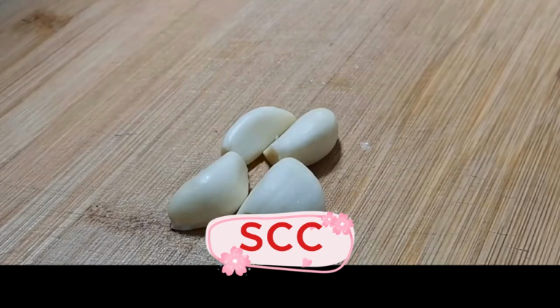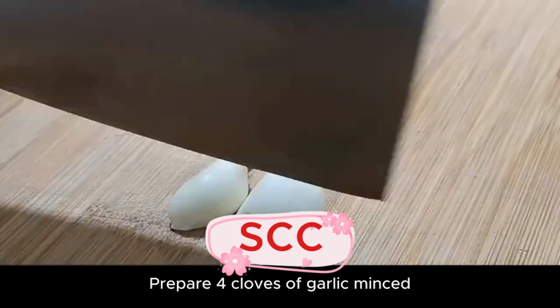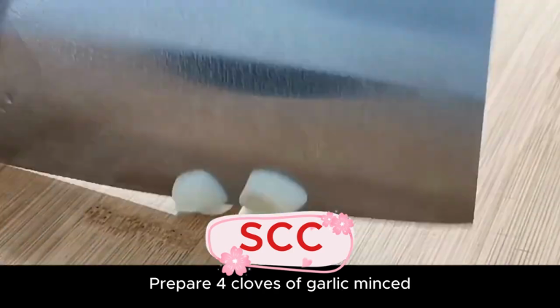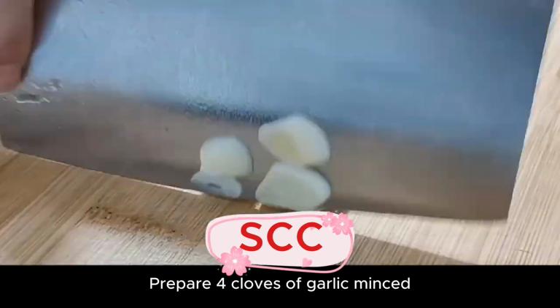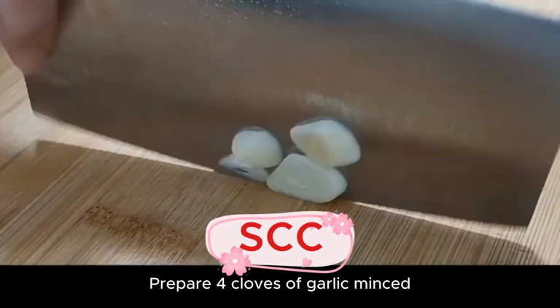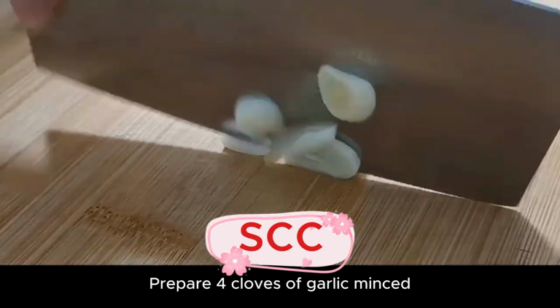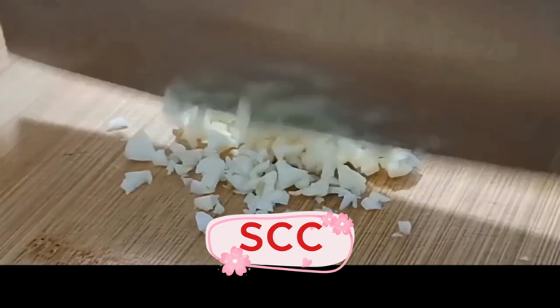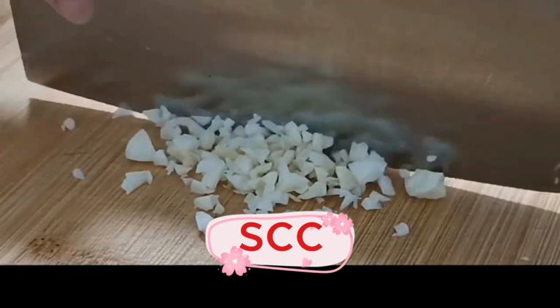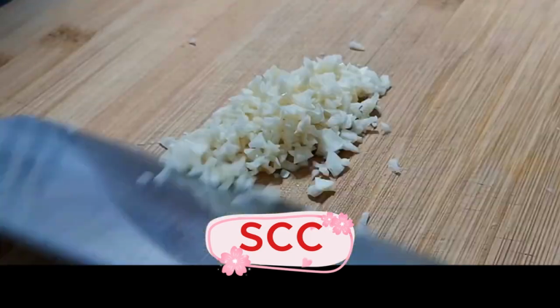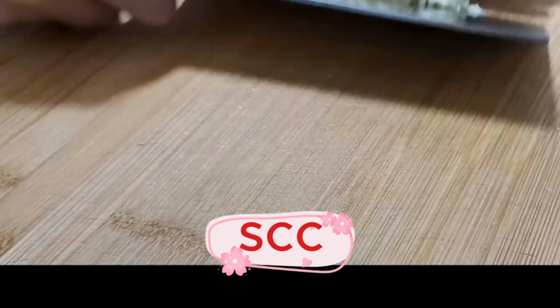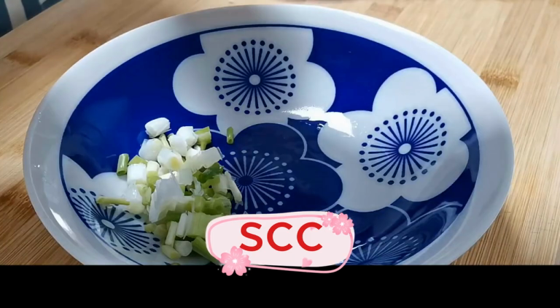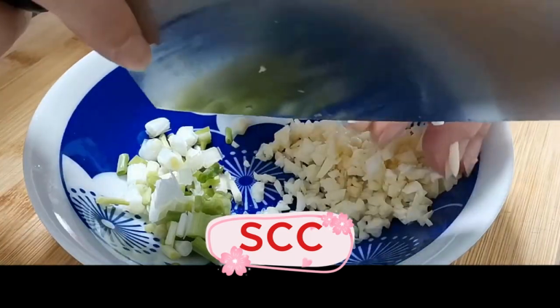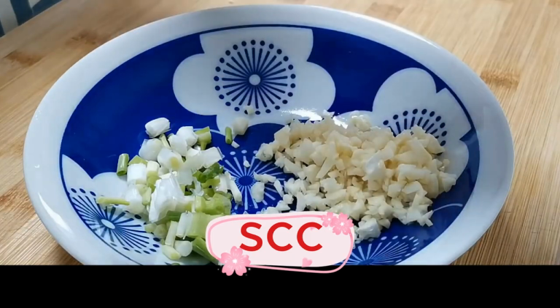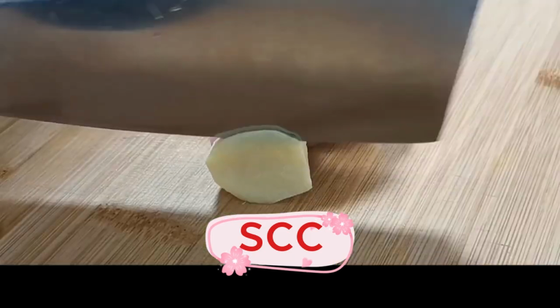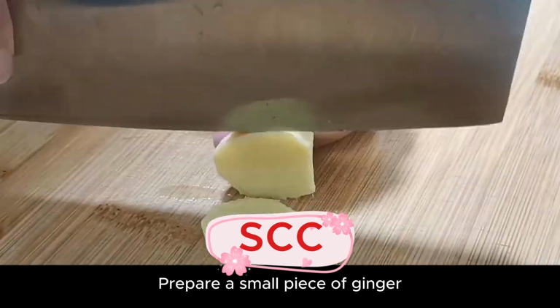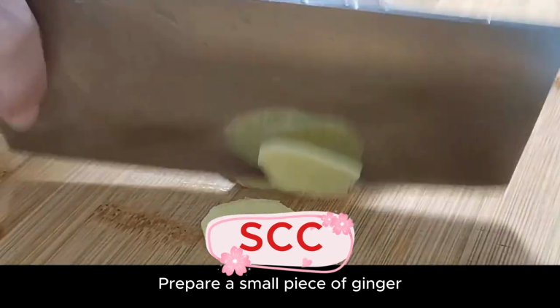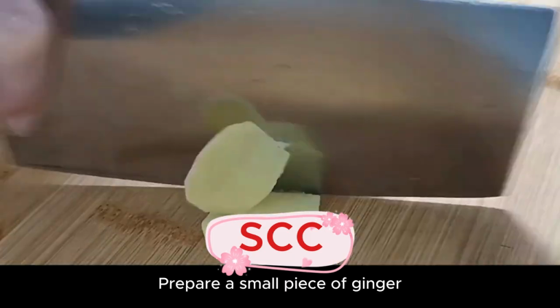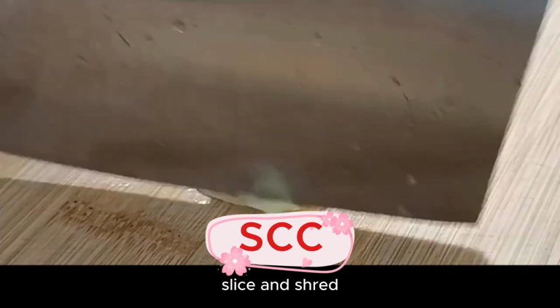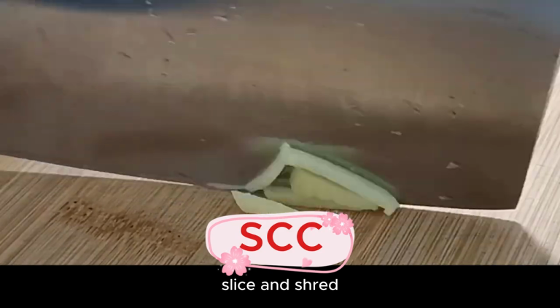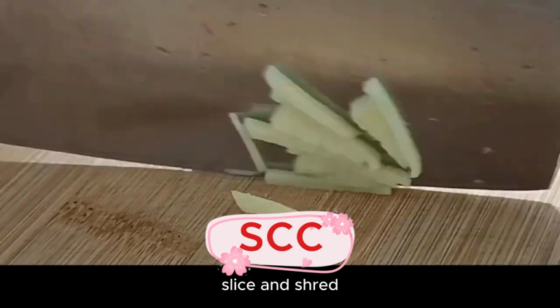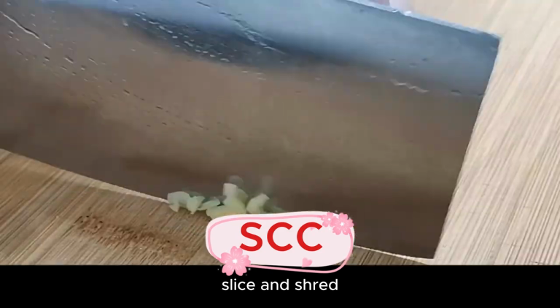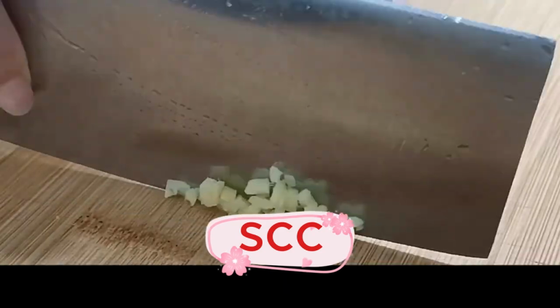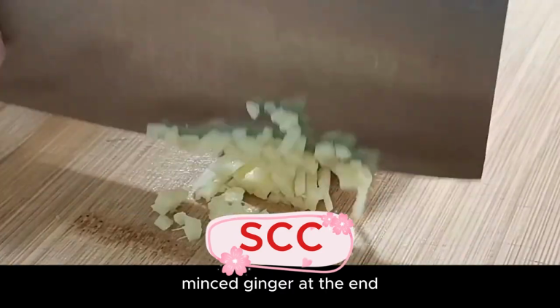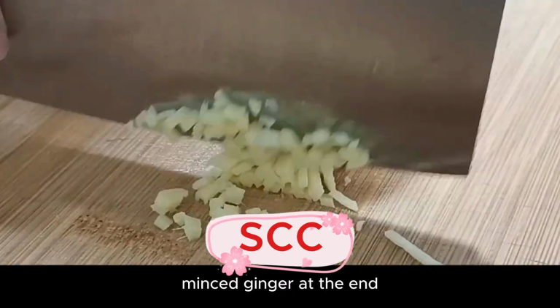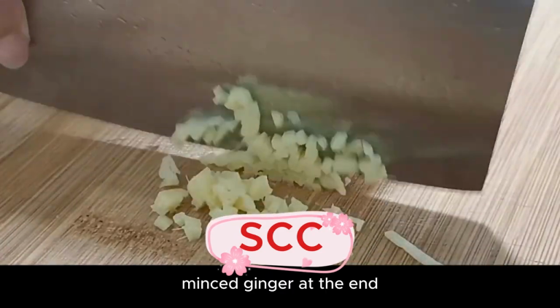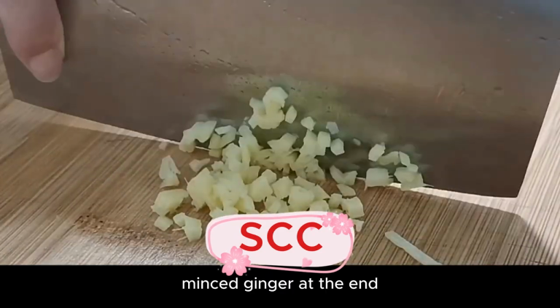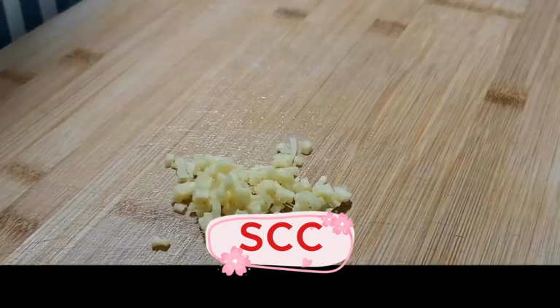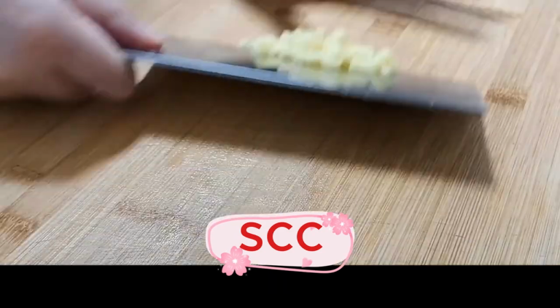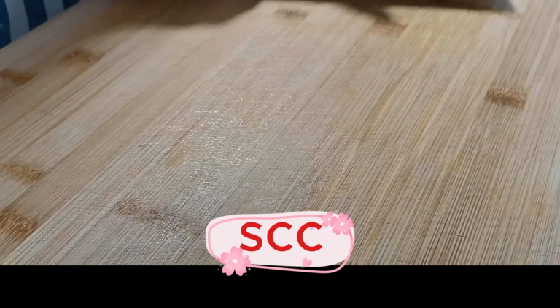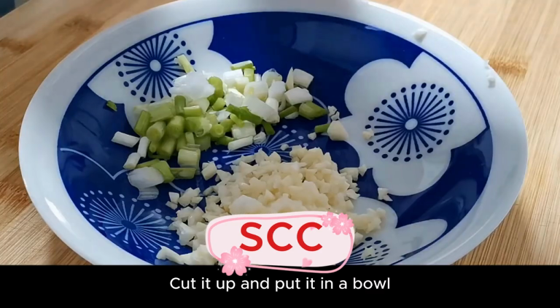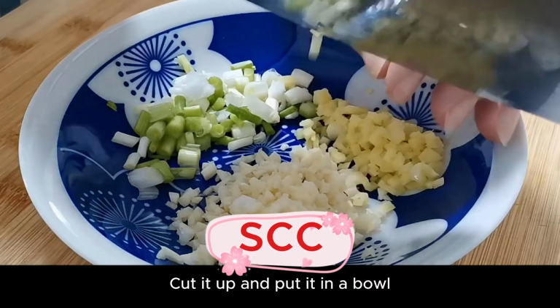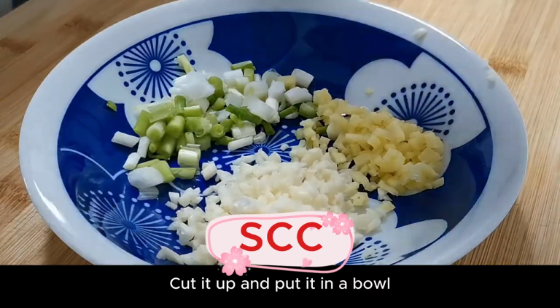Prepare four cloves of garlic and mince them. Prepare a small piece of ginger — slice, then shred, then mince the ginger. Cut it all up and put it in a bowl.